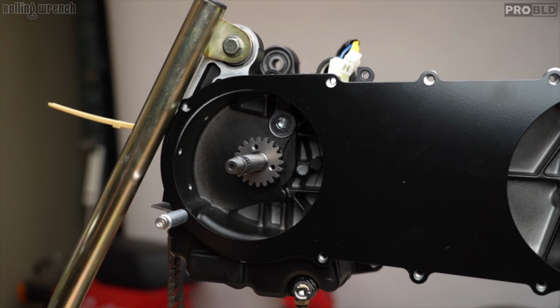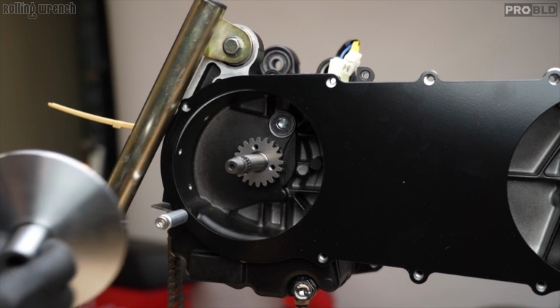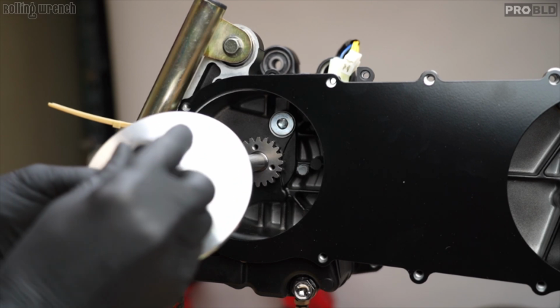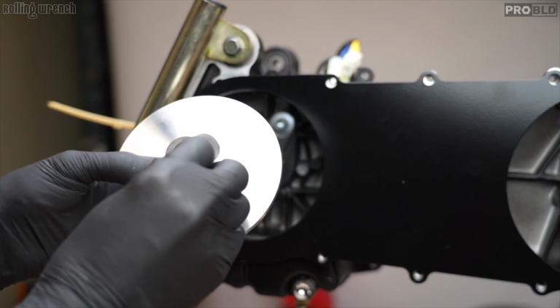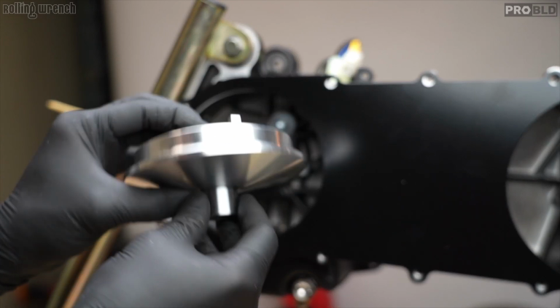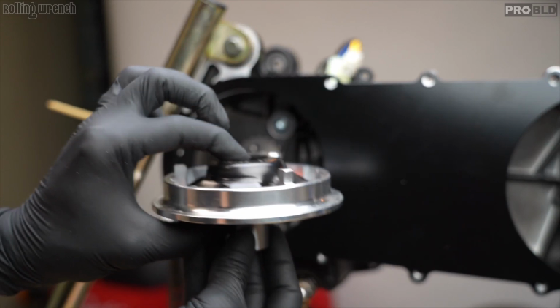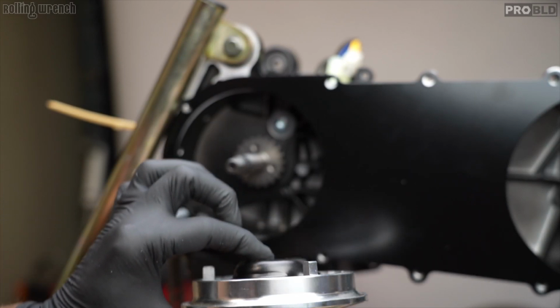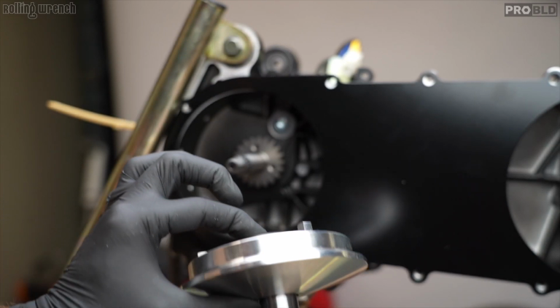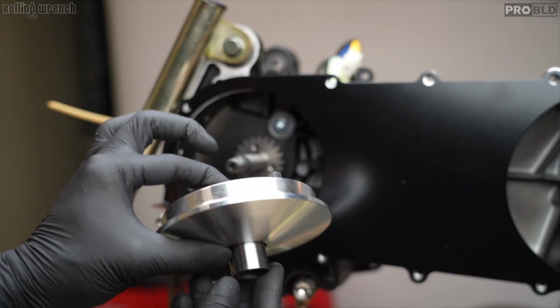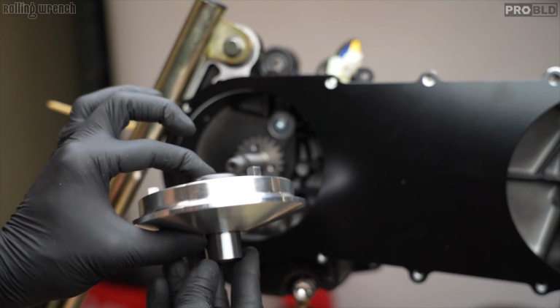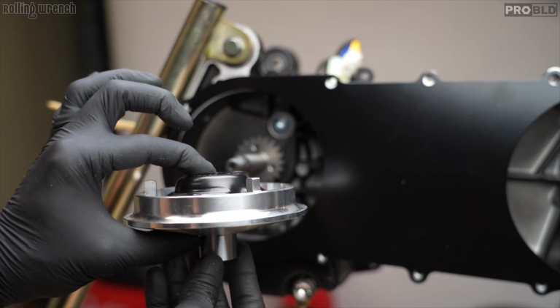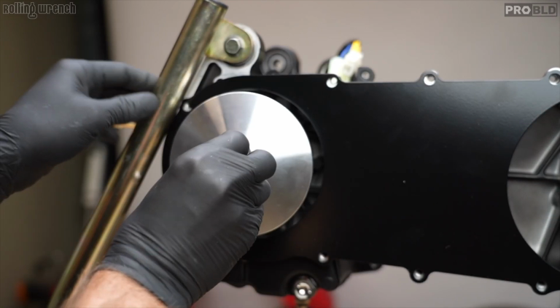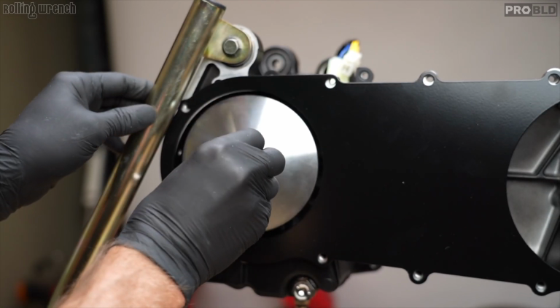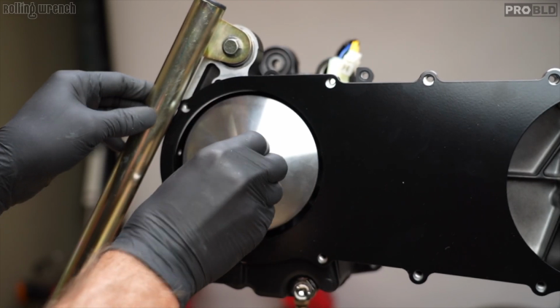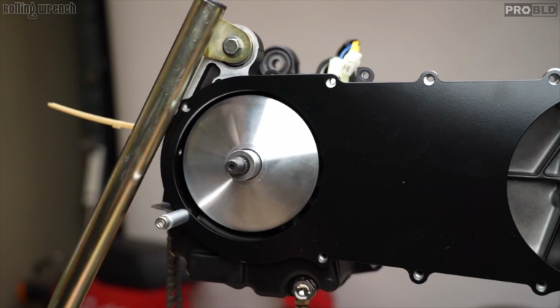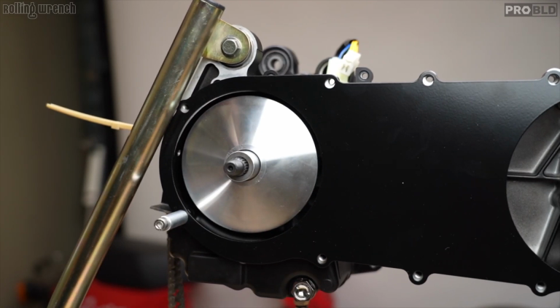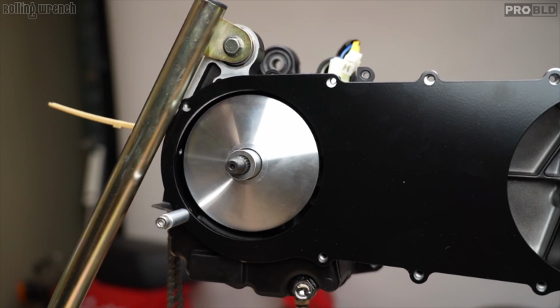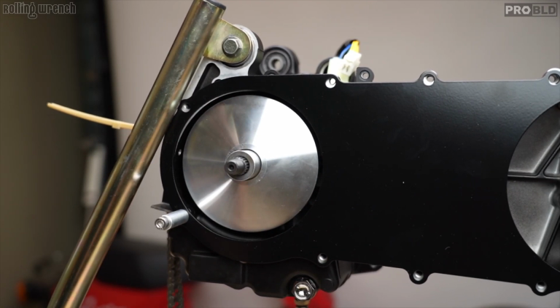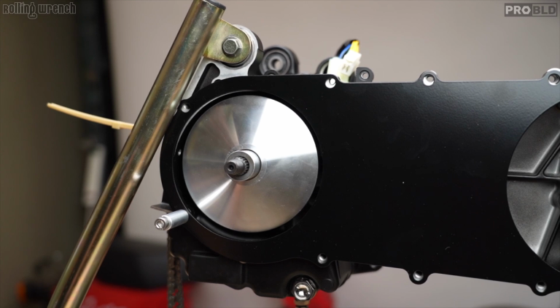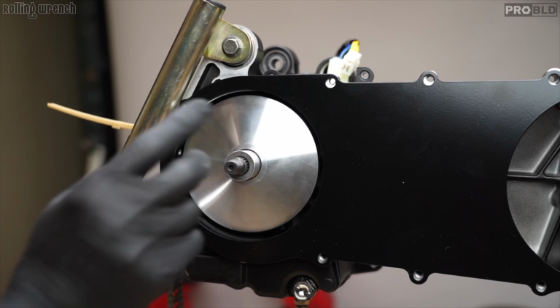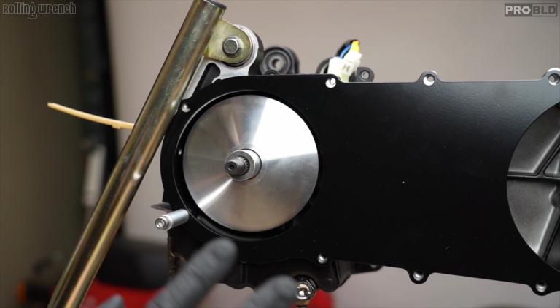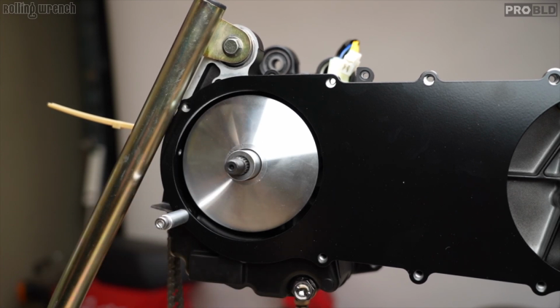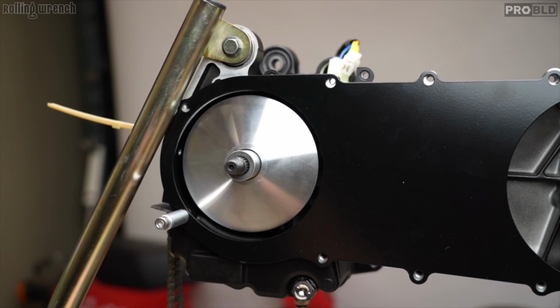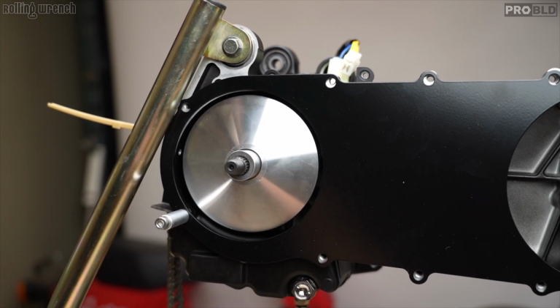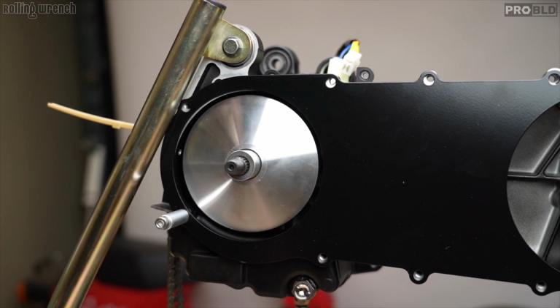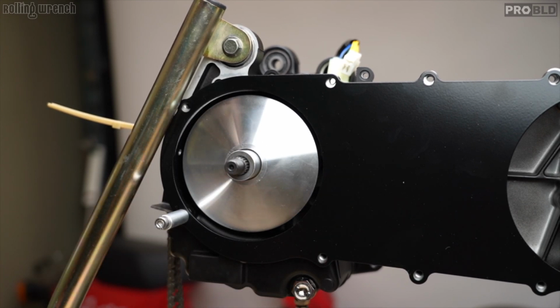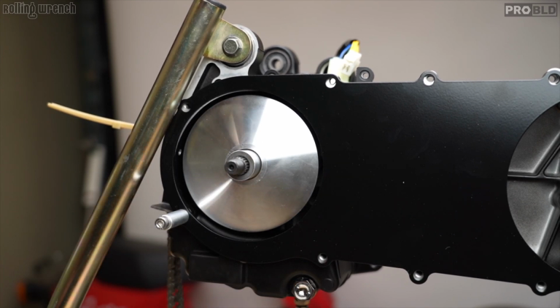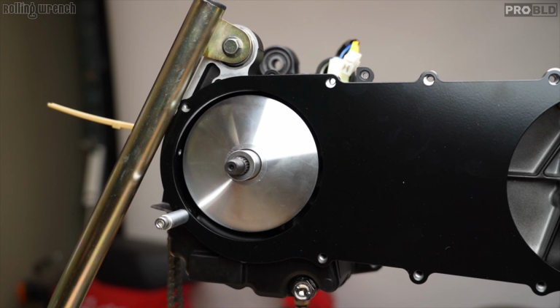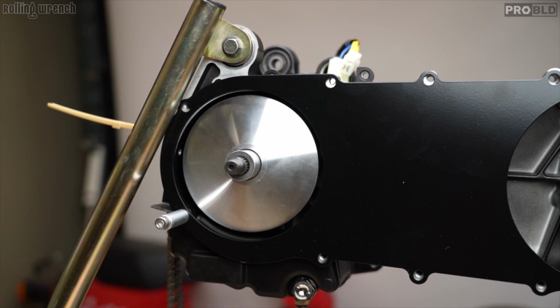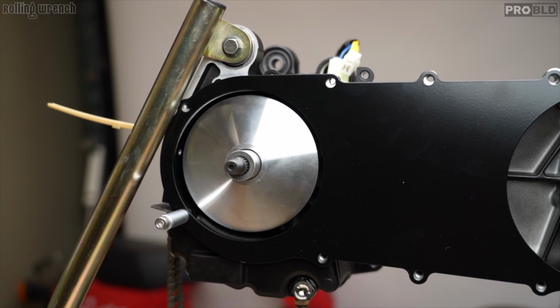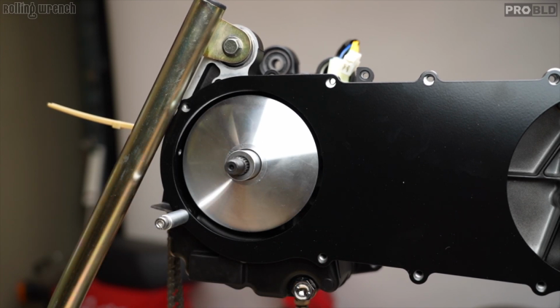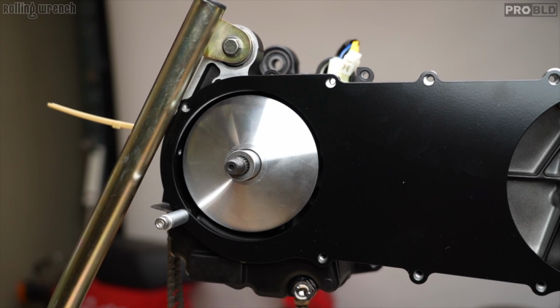Variator — I just like to hold it like that and slide it on real easy. That'll just stay like that. Now we've got to get our clutch on with the belt.